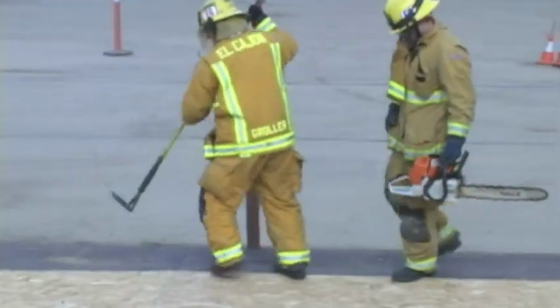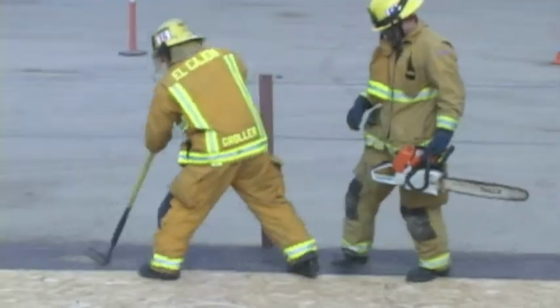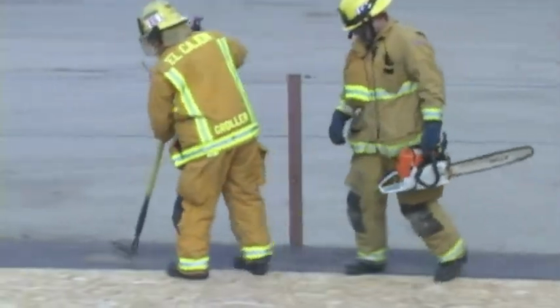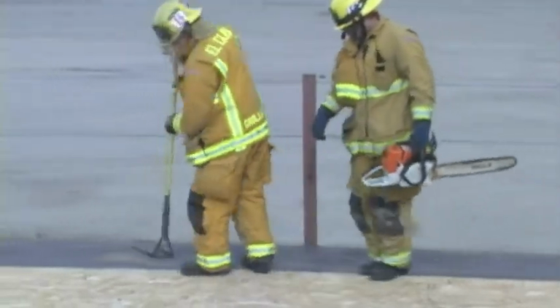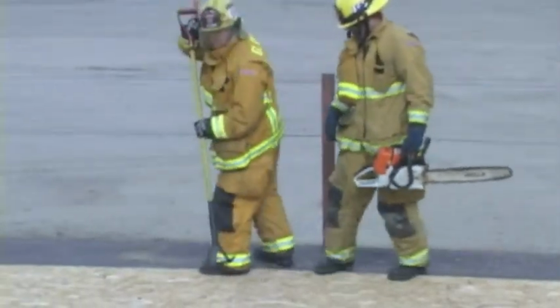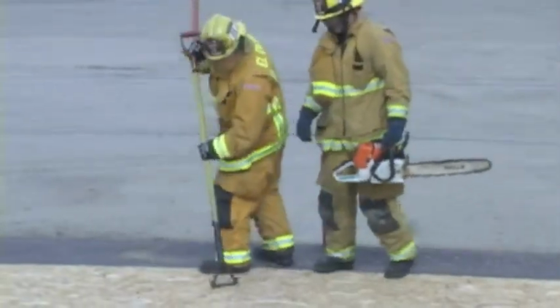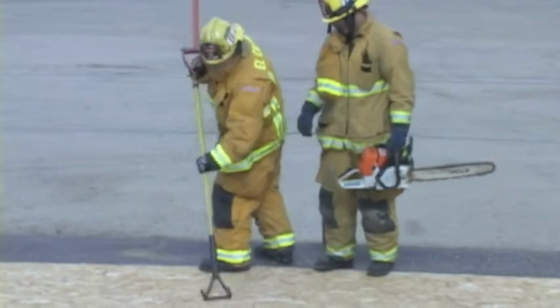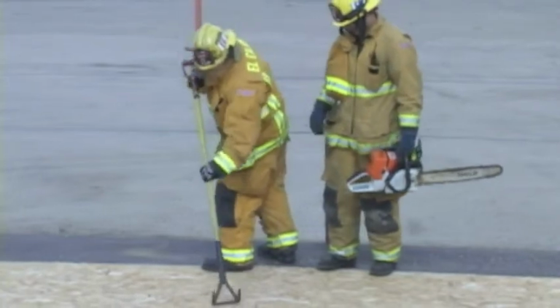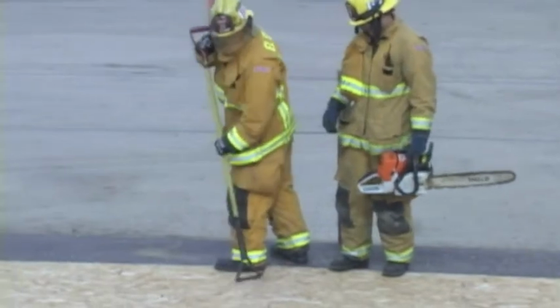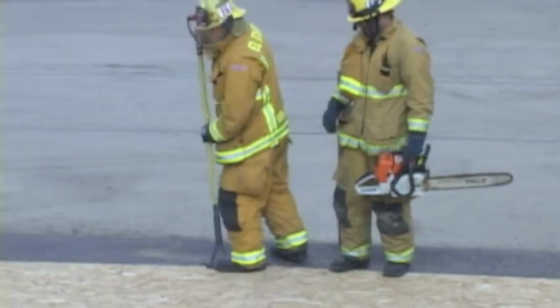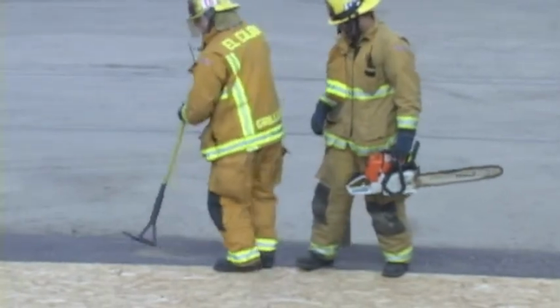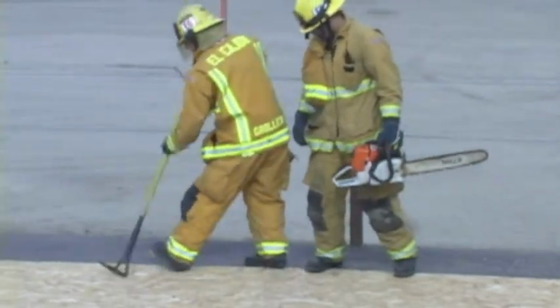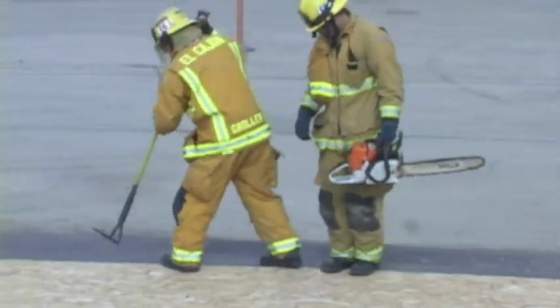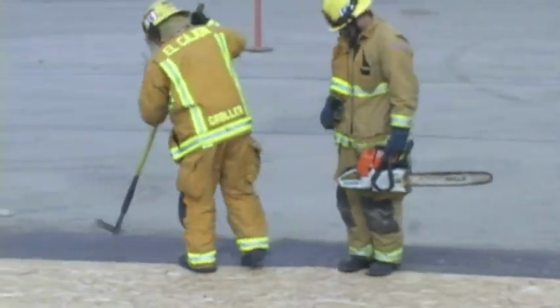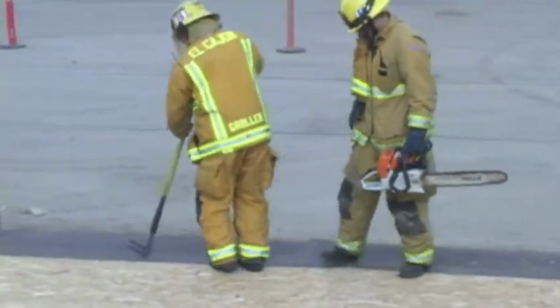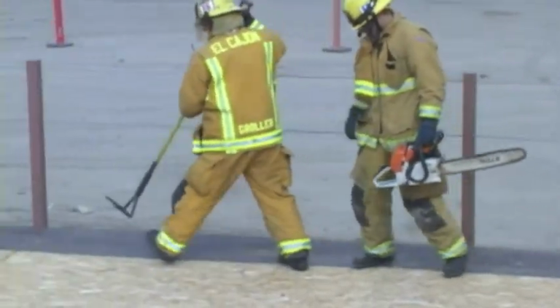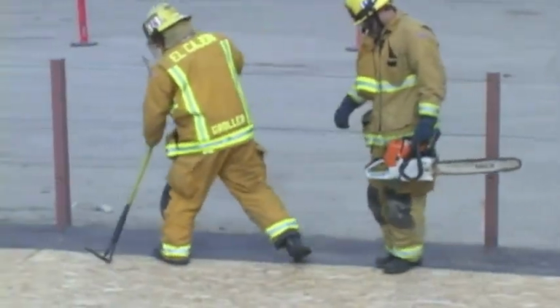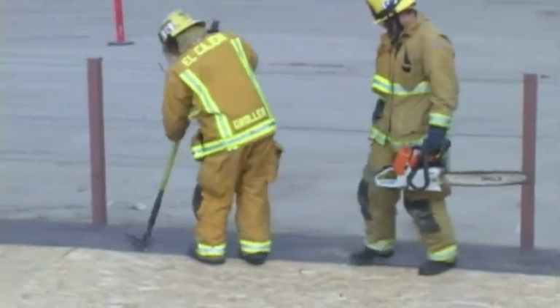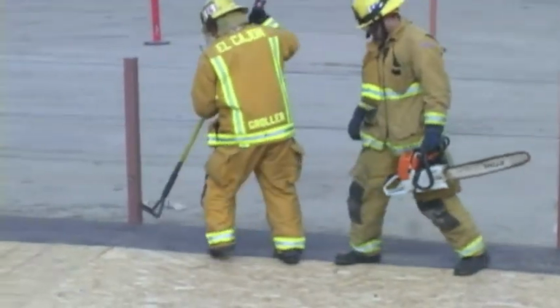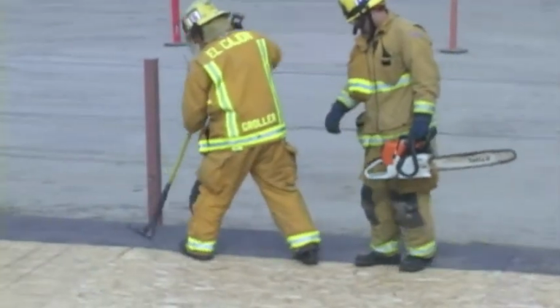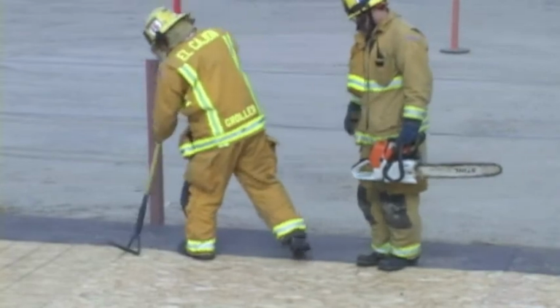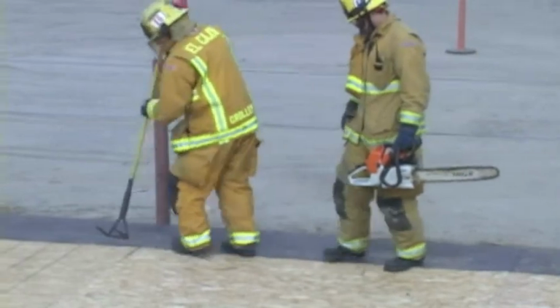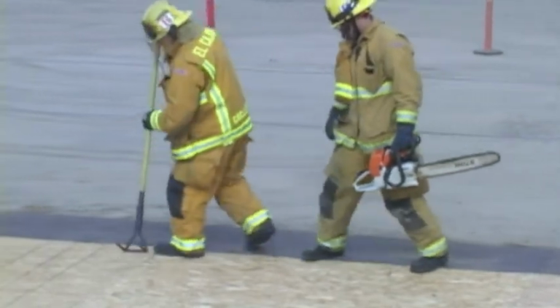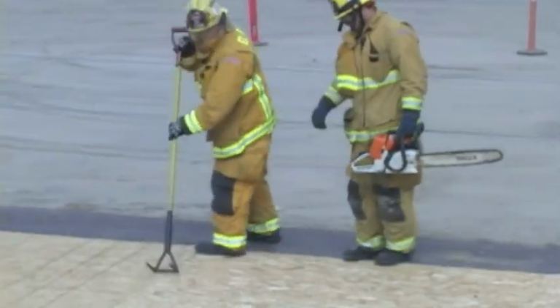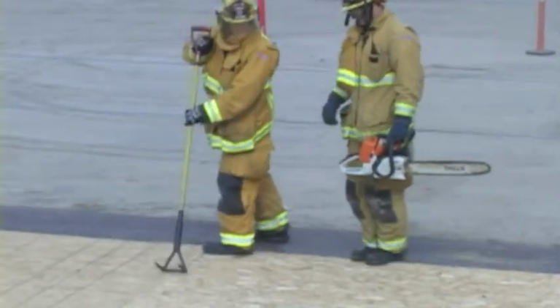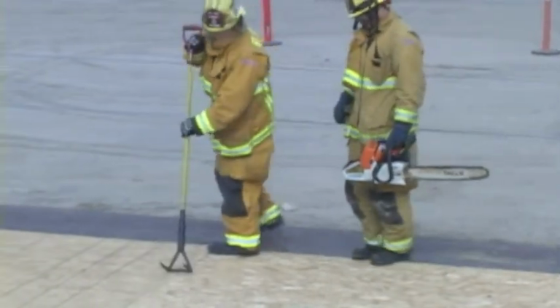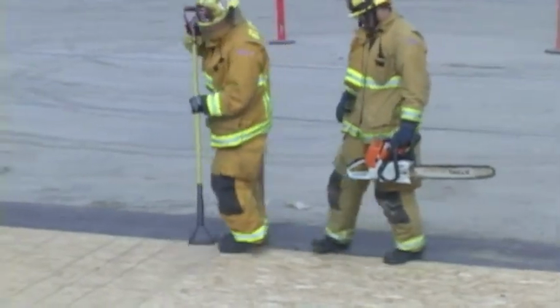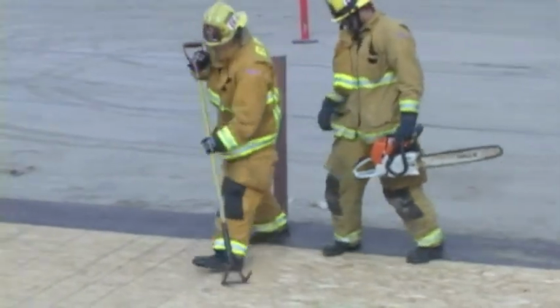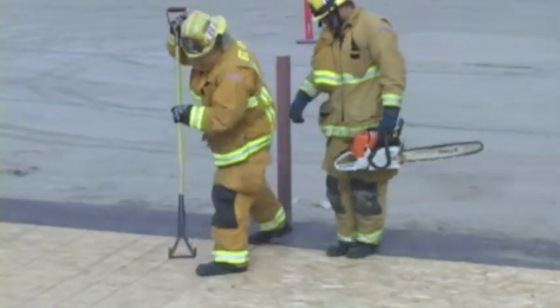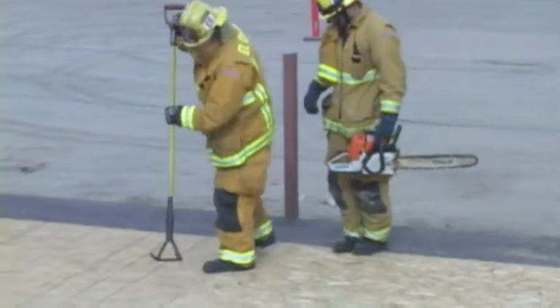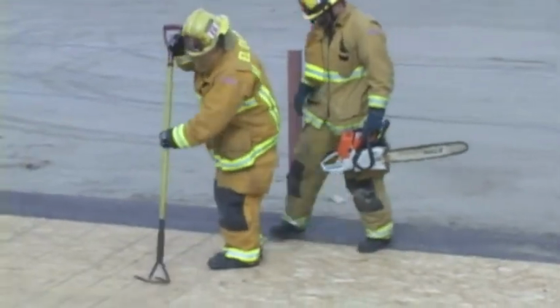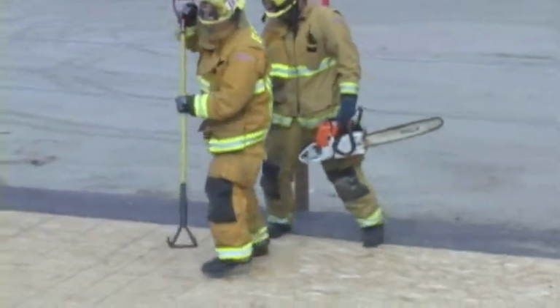This demonstration will show a two firefighter ventilation team ventilating off a purlin with one saw. The sounding firefighter will follow the roof line until a purlin is found and notify the sawyer.